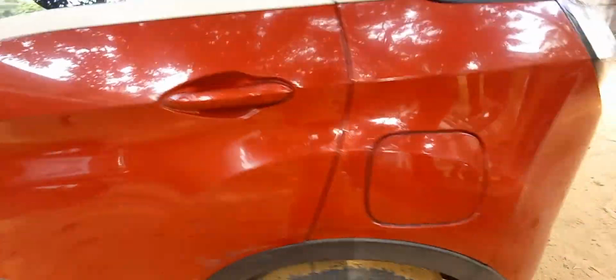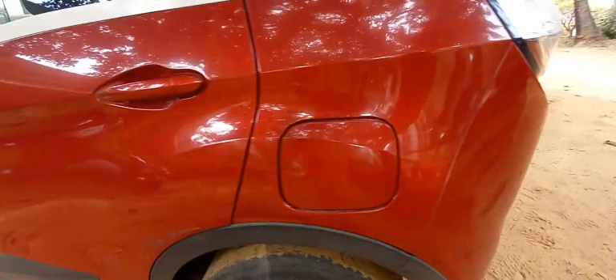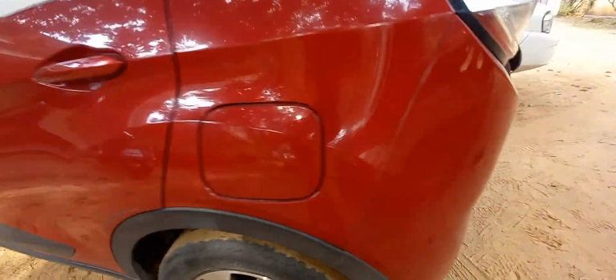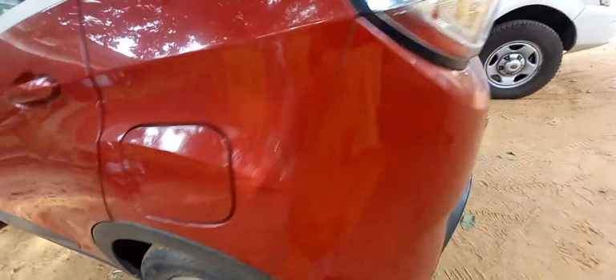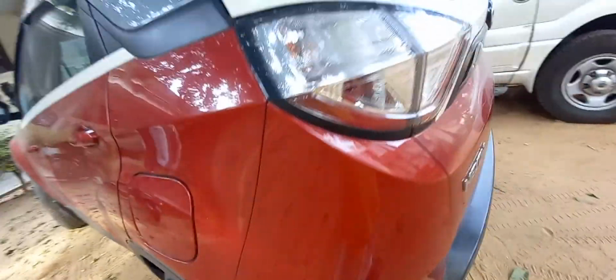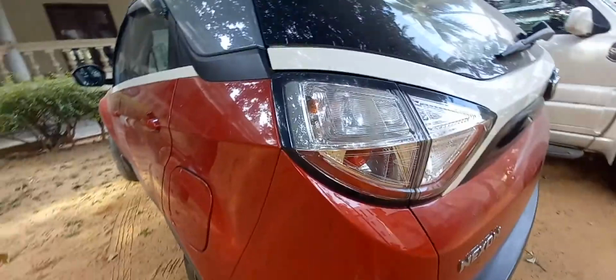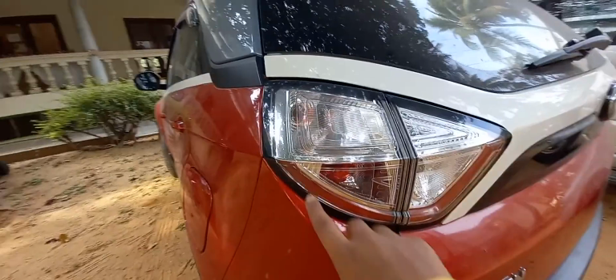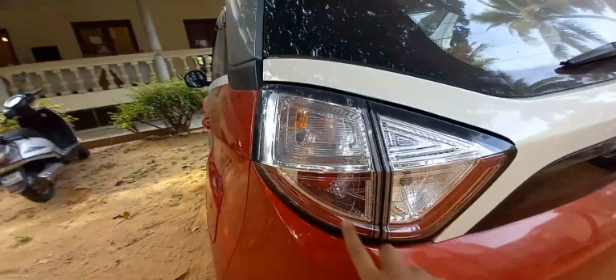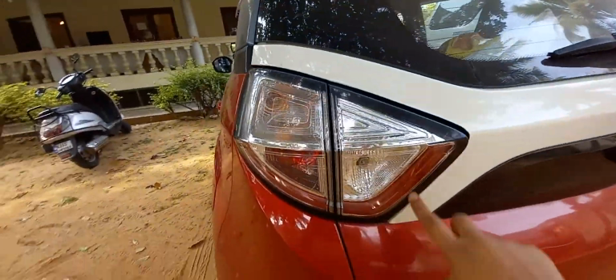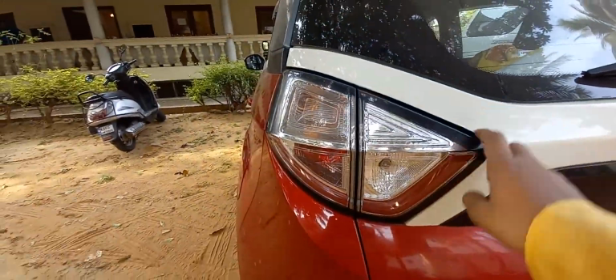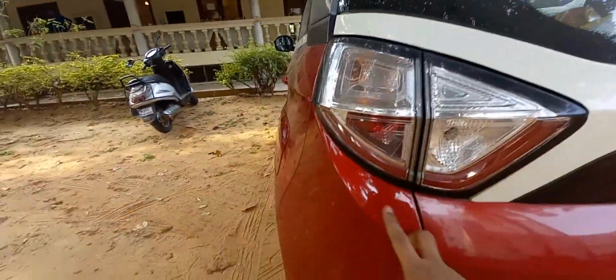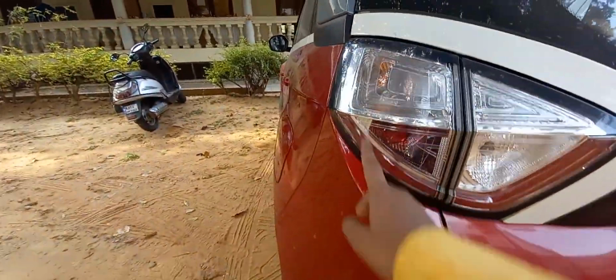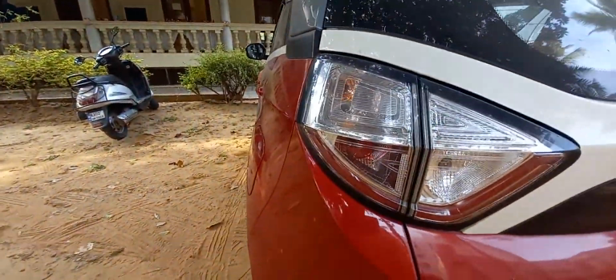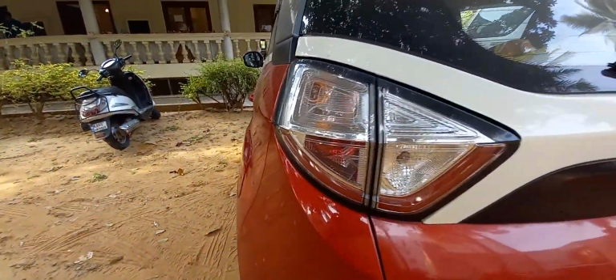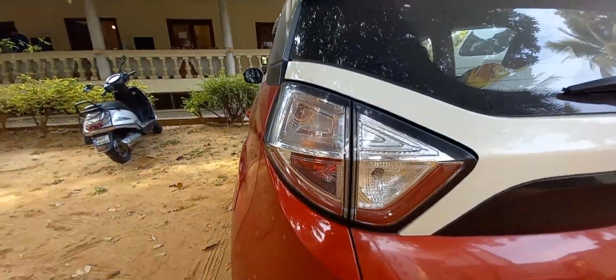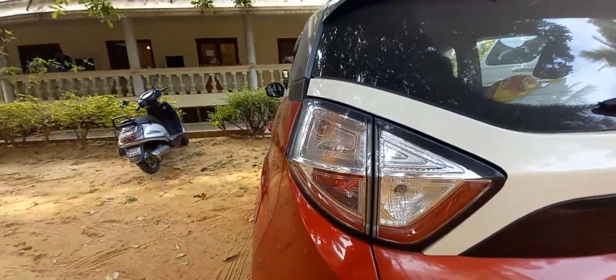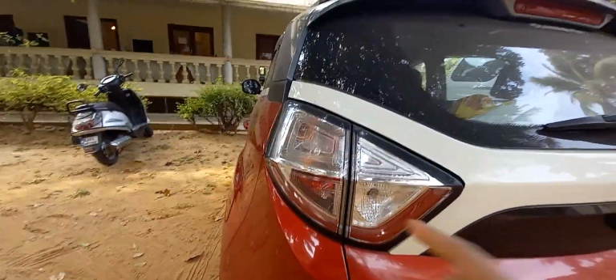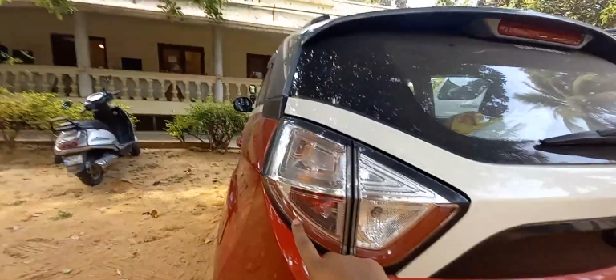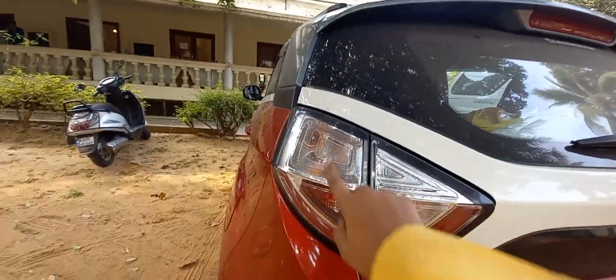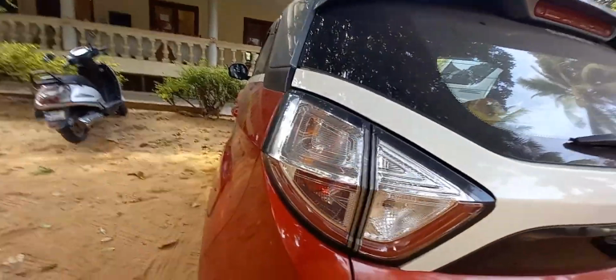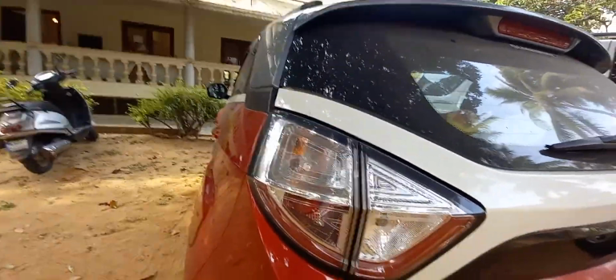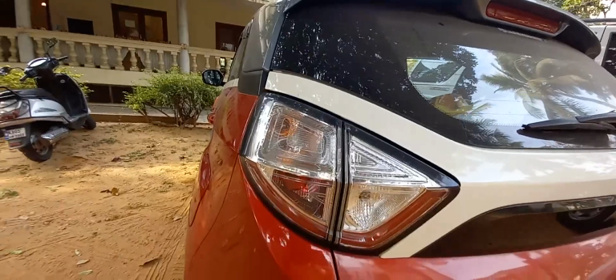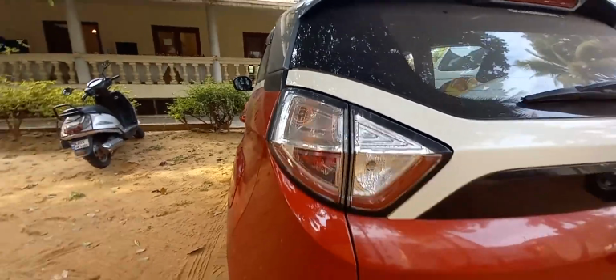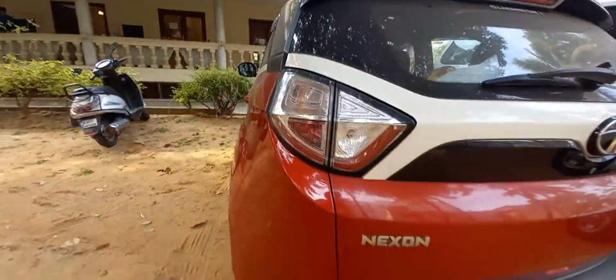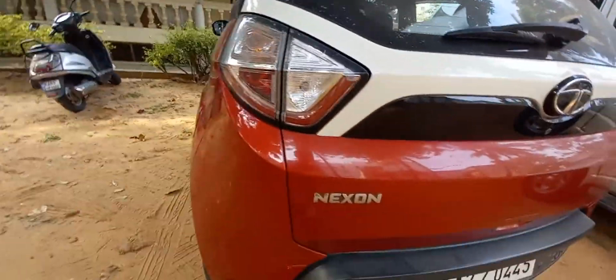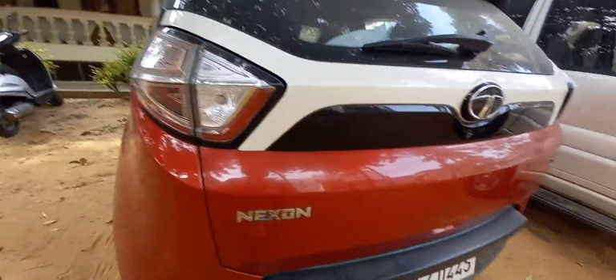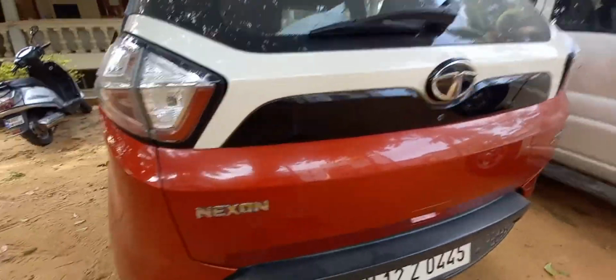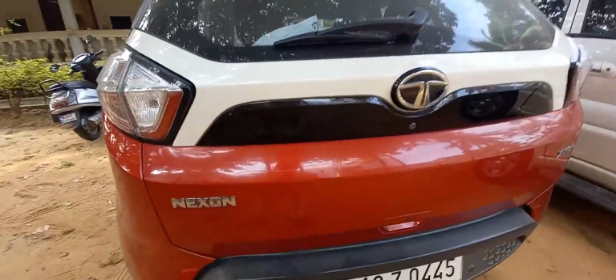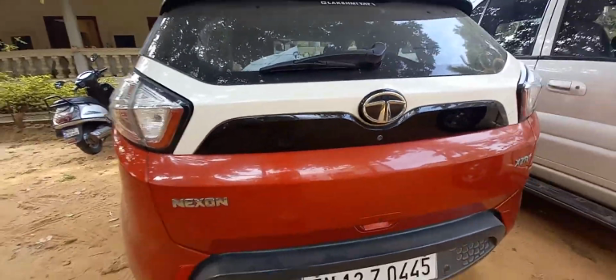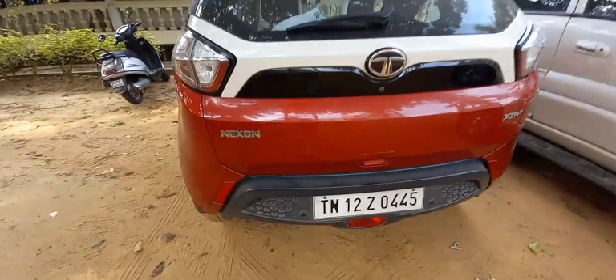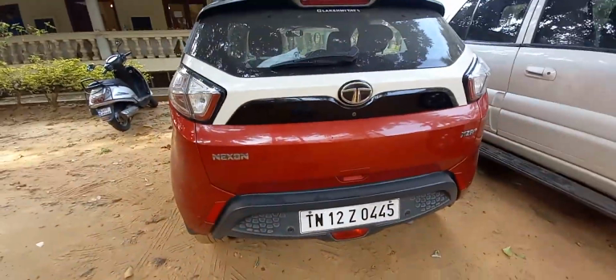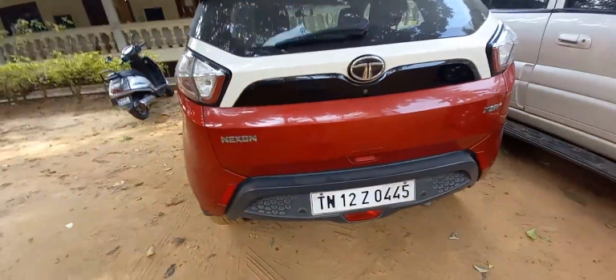This is the fuel lid right here. The tail lamp is an LED over here — the parking light. All of the other ones are bulbs, even though on the new Nexon you get a sort of UK flag design.